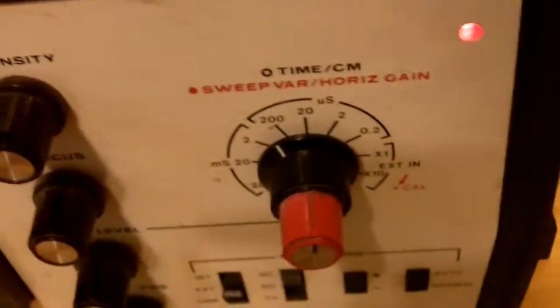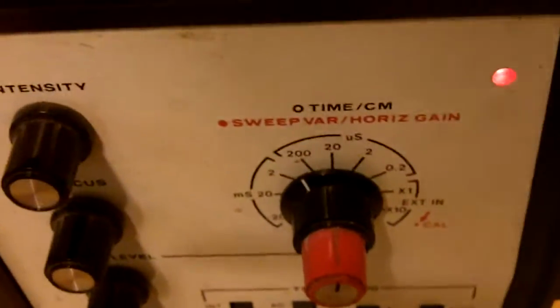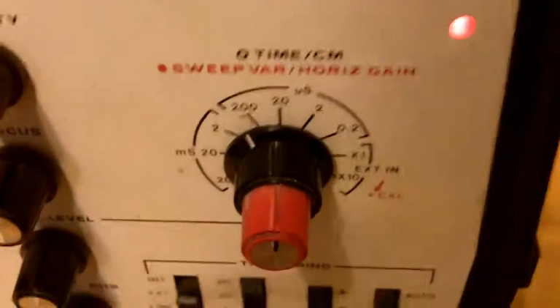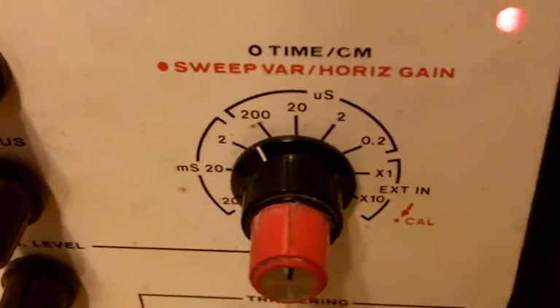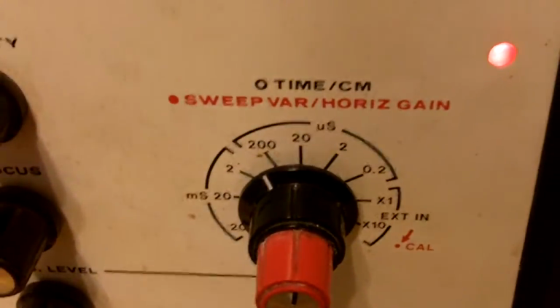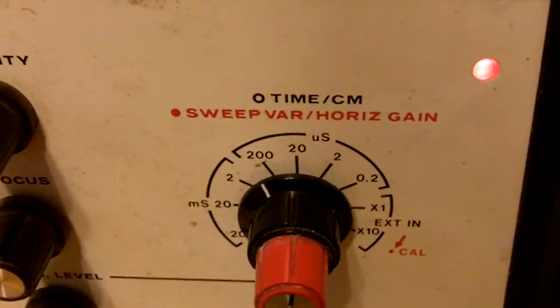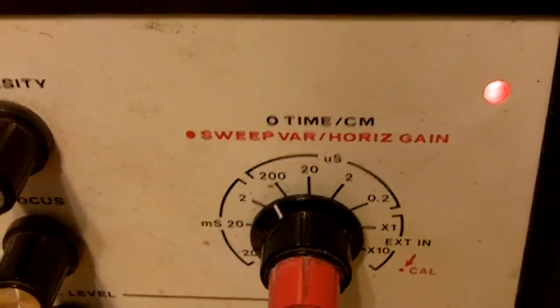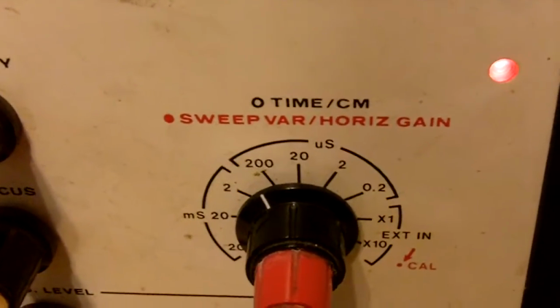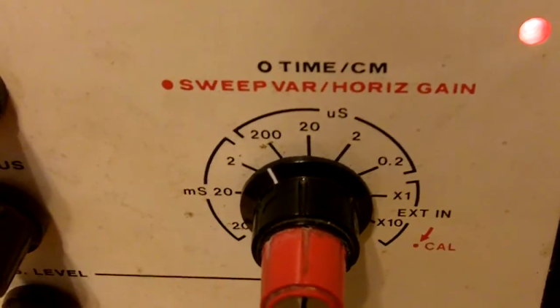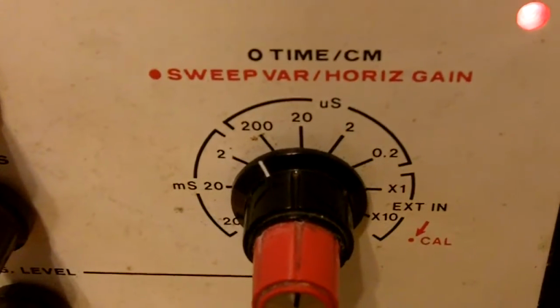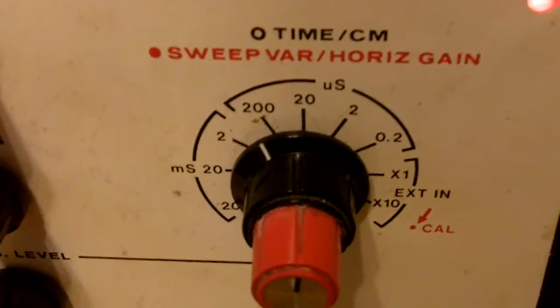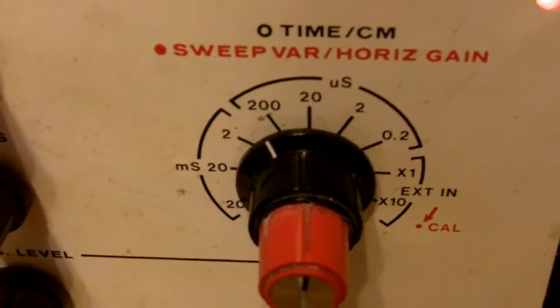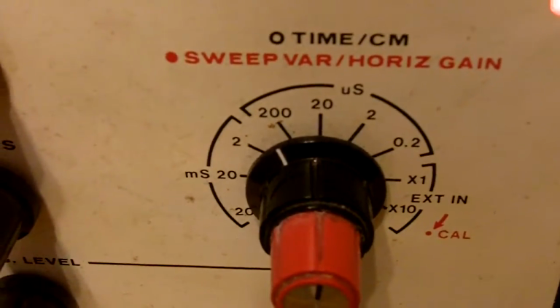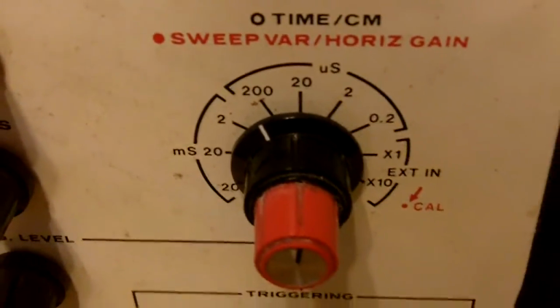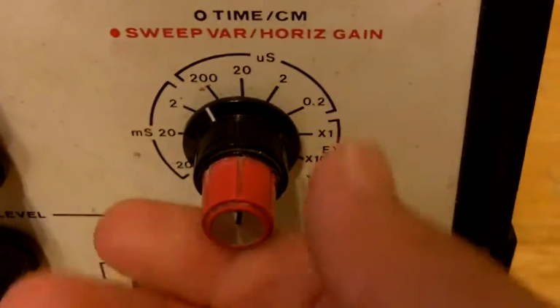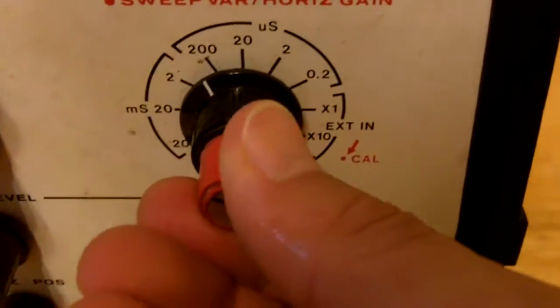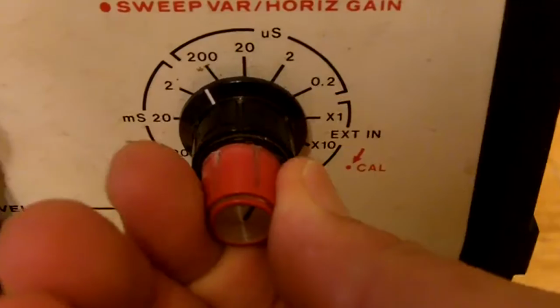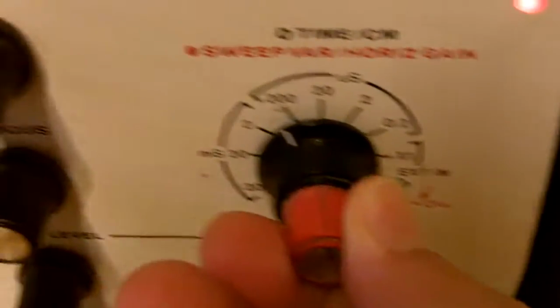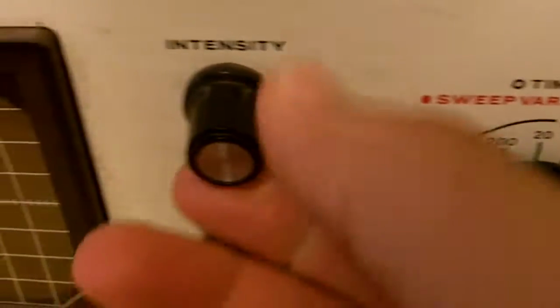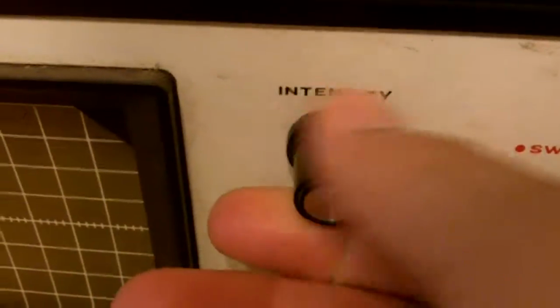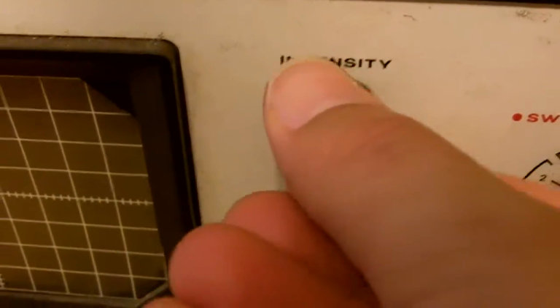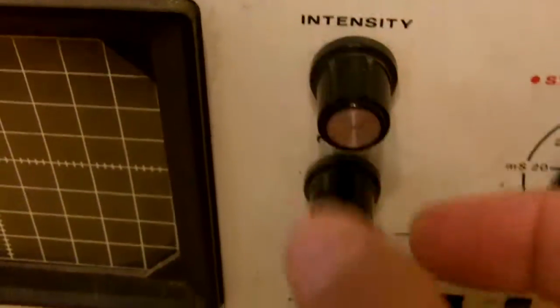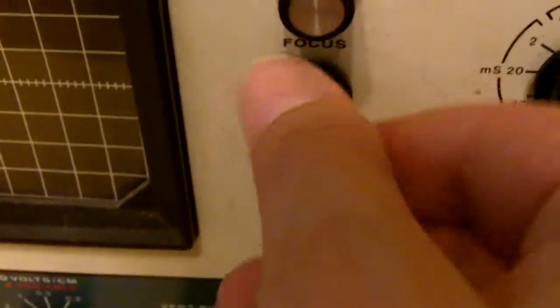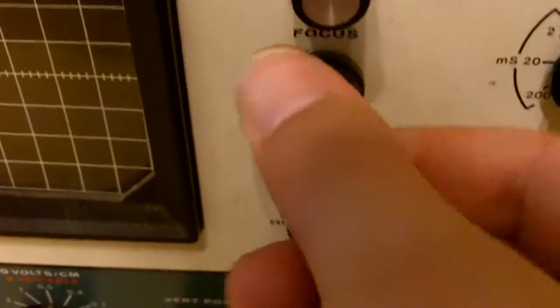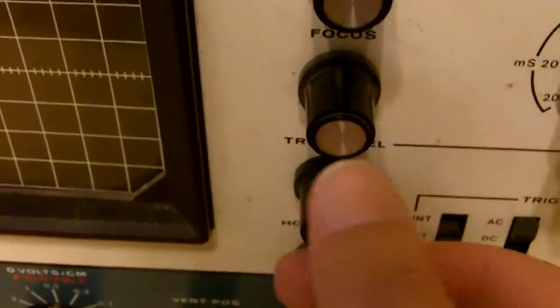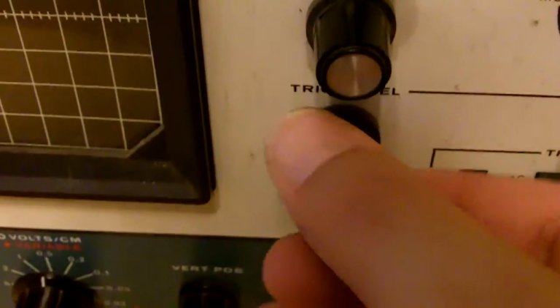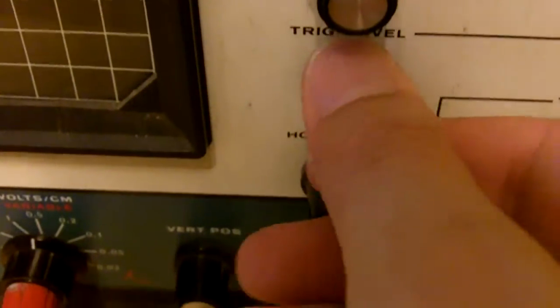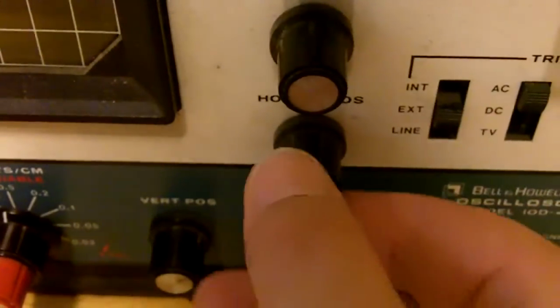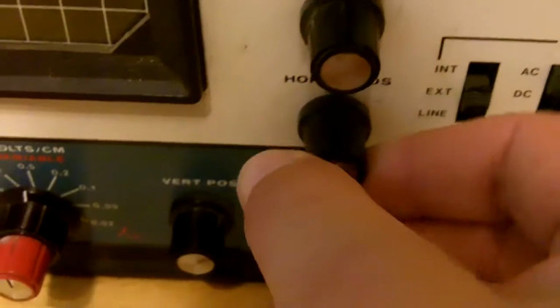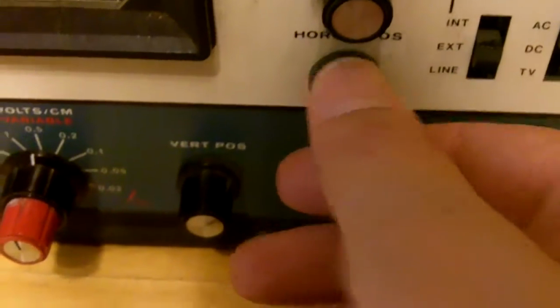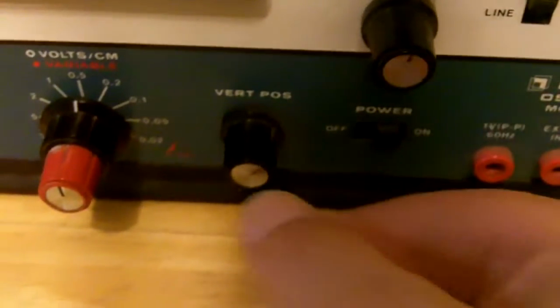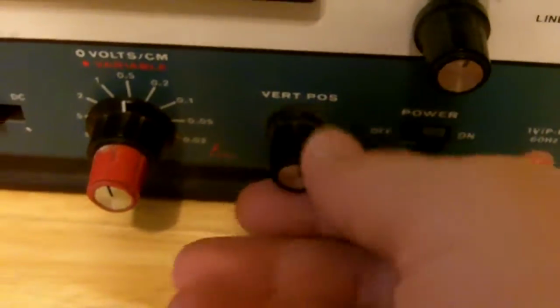It has zero time to centimeter sweep variance, horizontal gain, all kinds of stuff. I got this for free from my friend's dad.